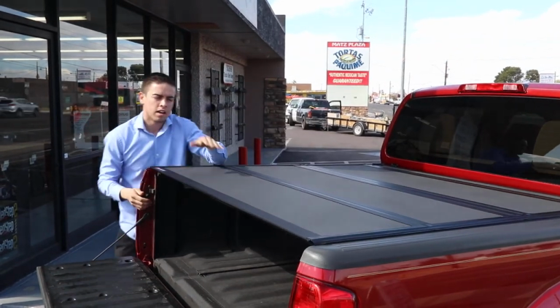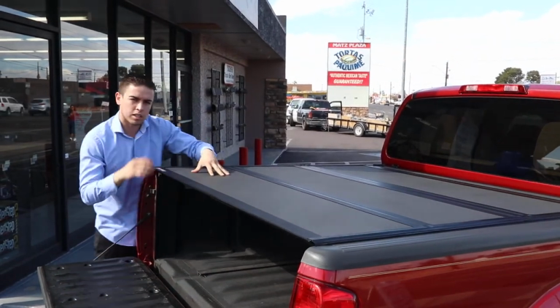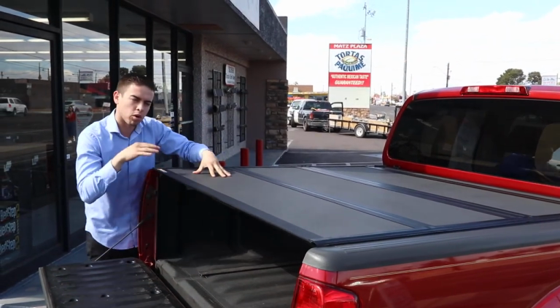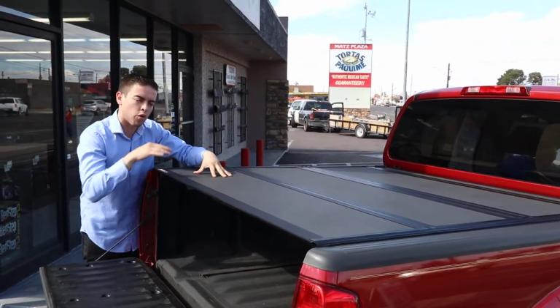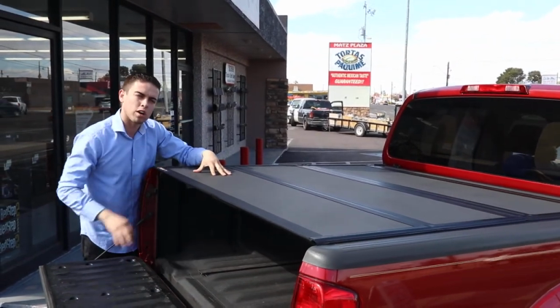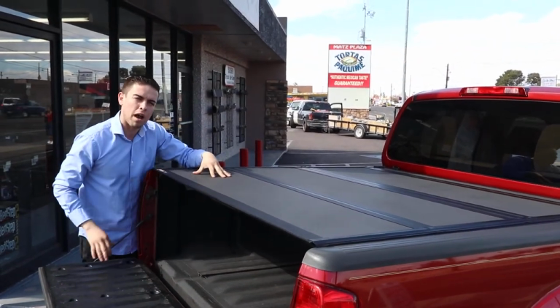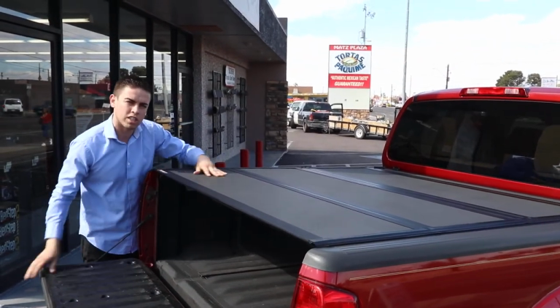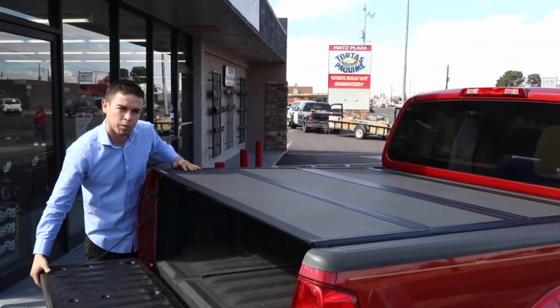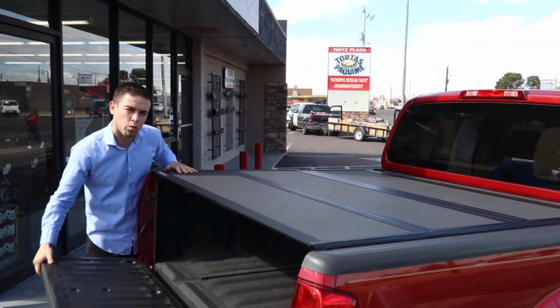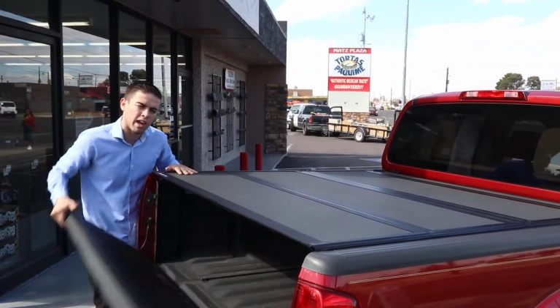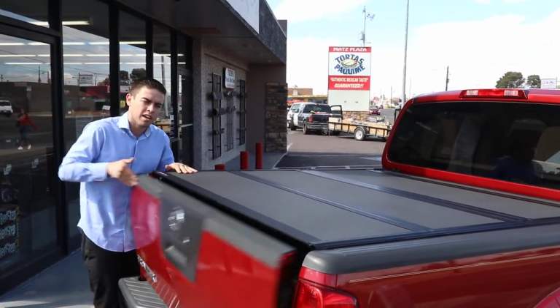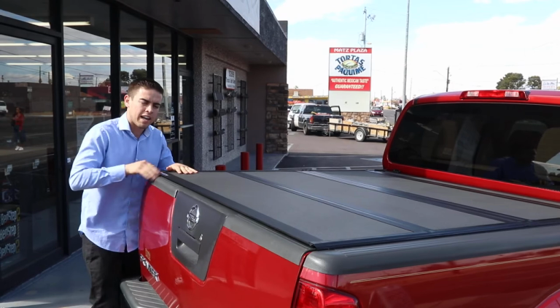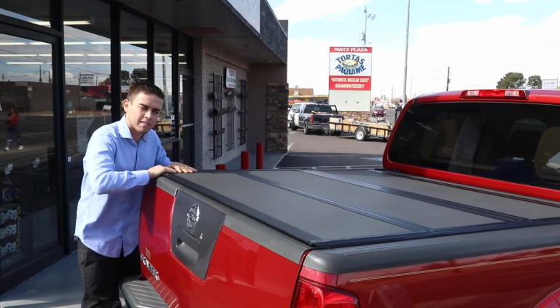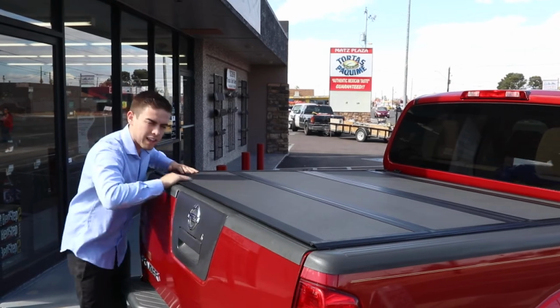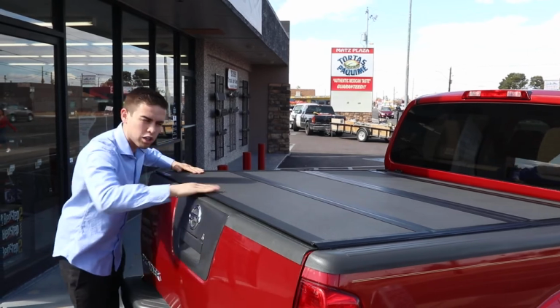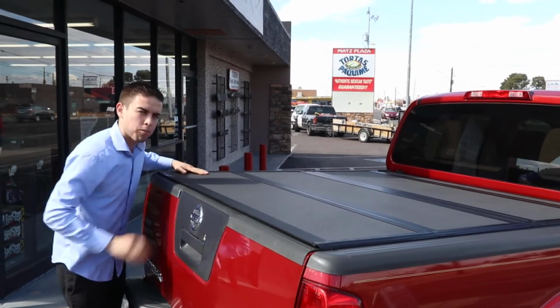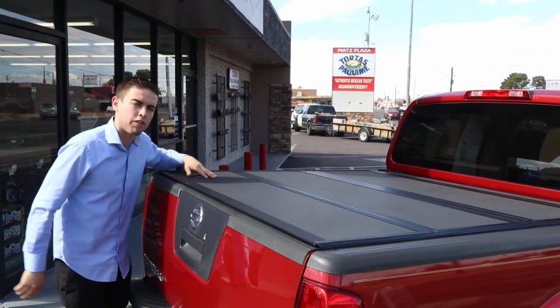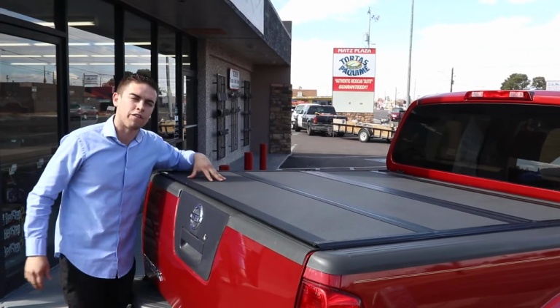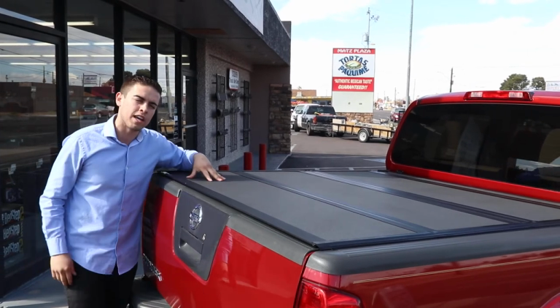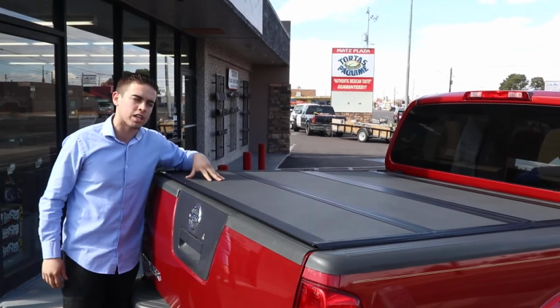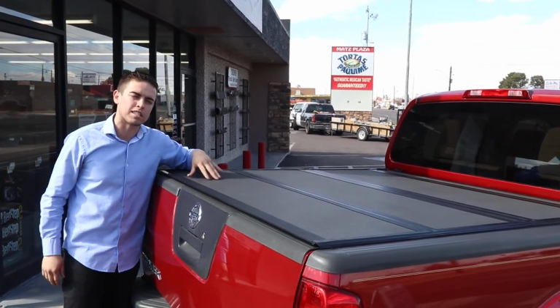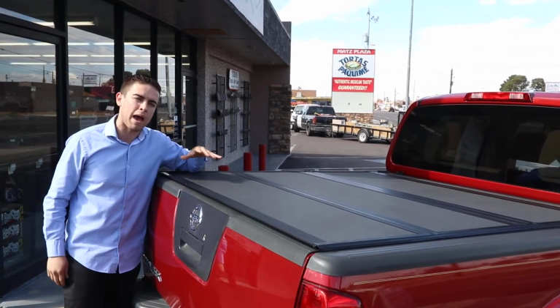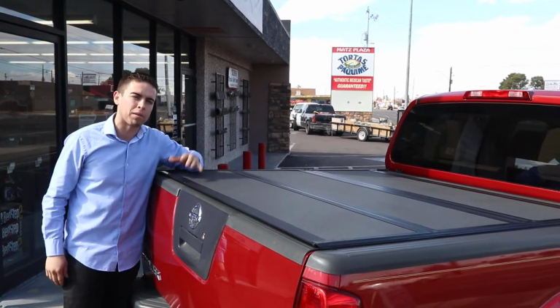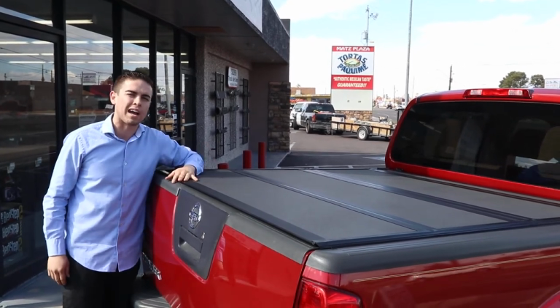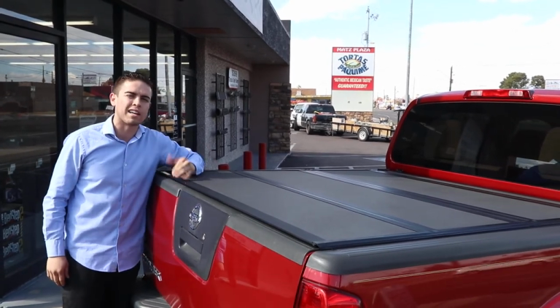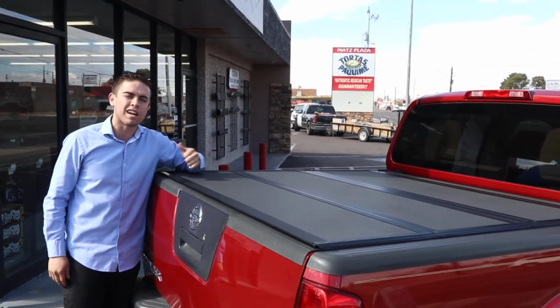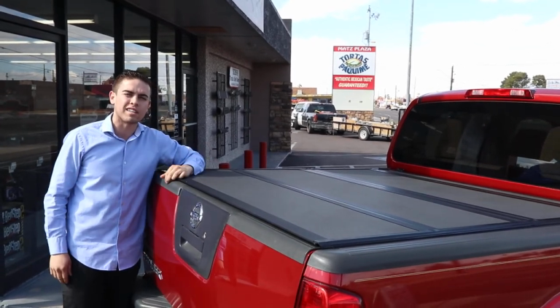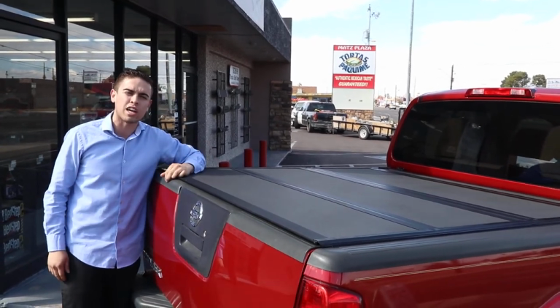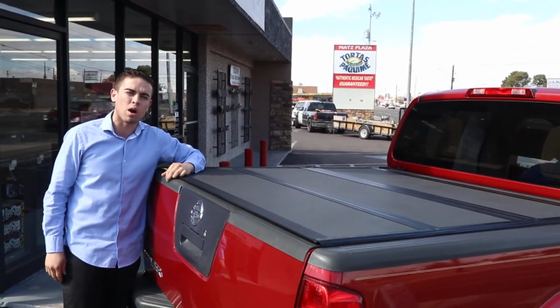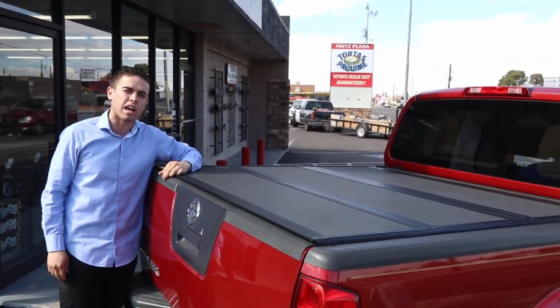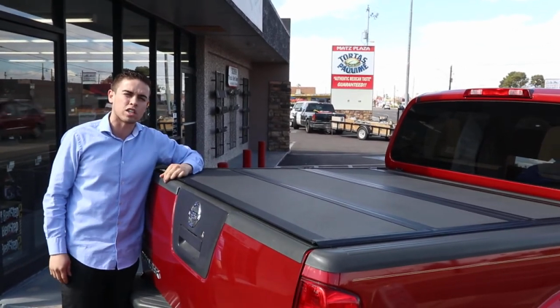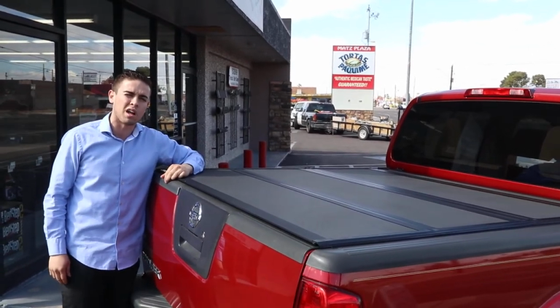It supports 400 pounds of distributed weight, has a sleek, low profile finish, and it's matte black. In stock today at Truck Access Plus.